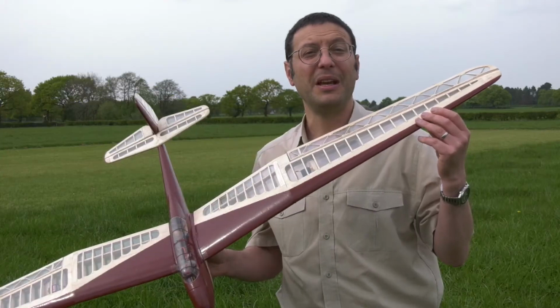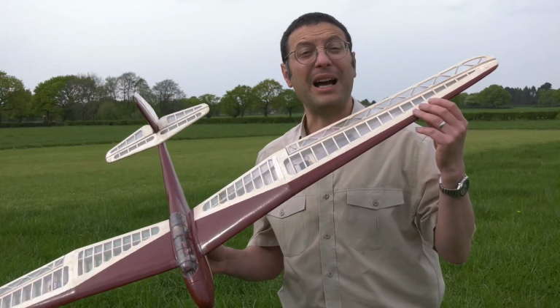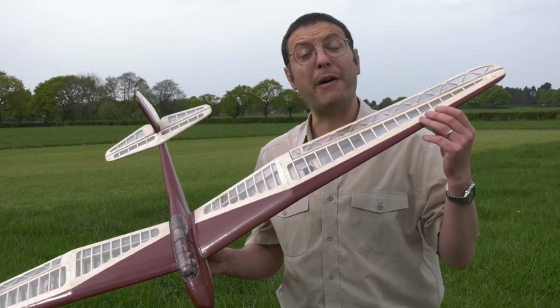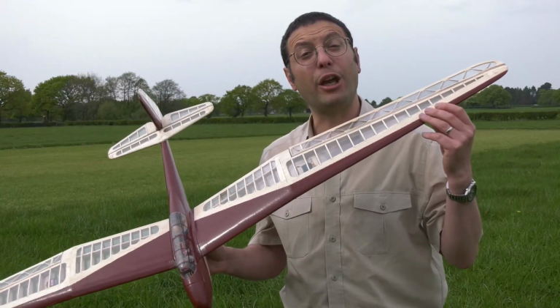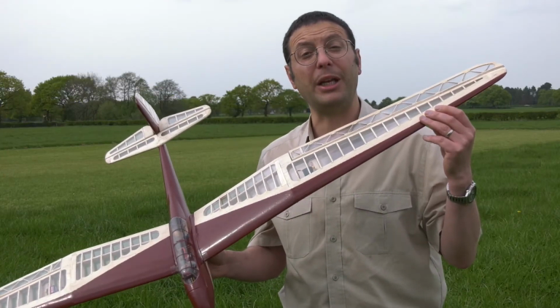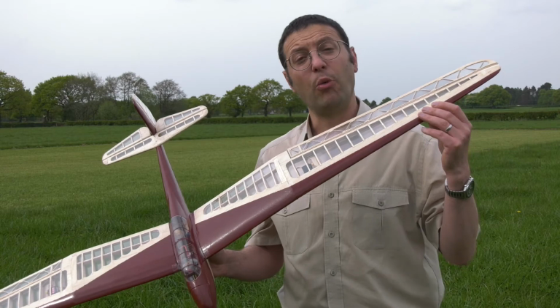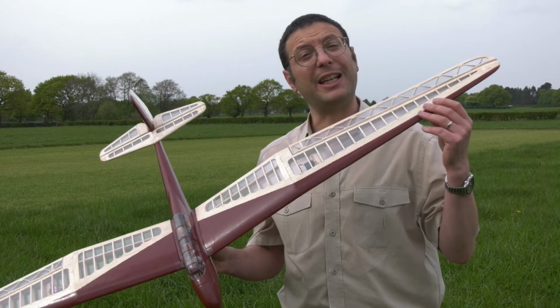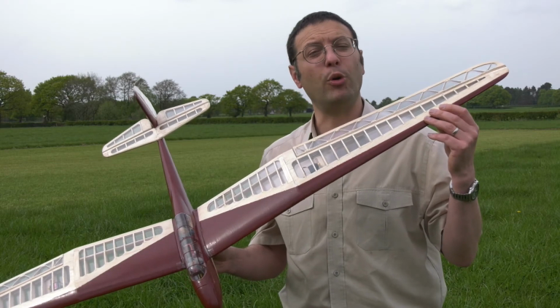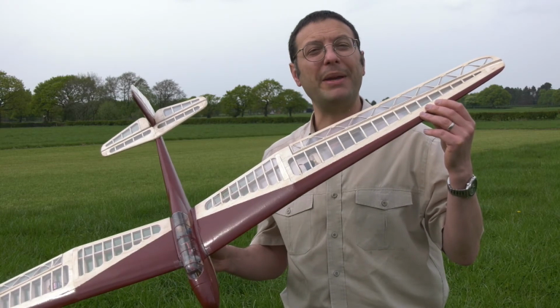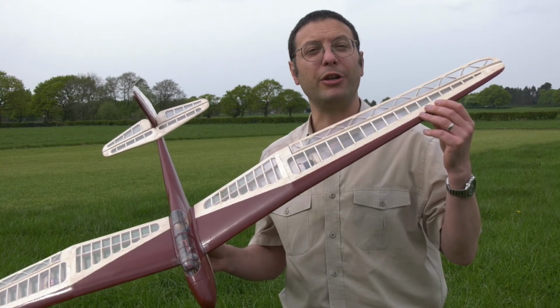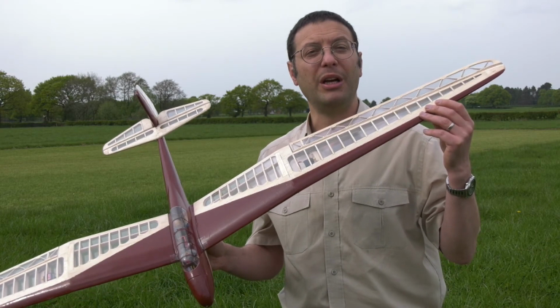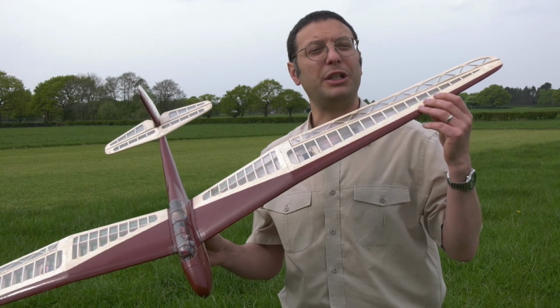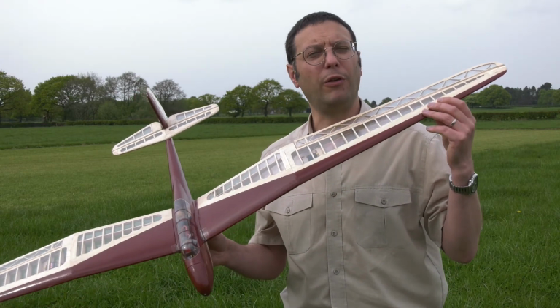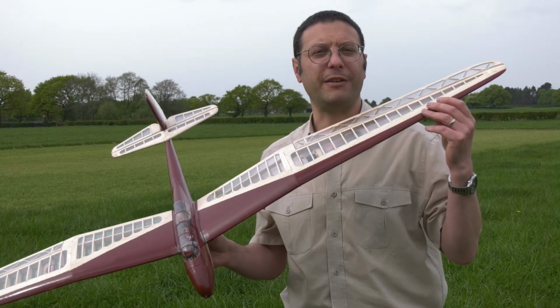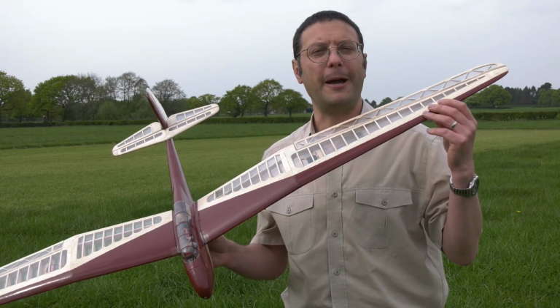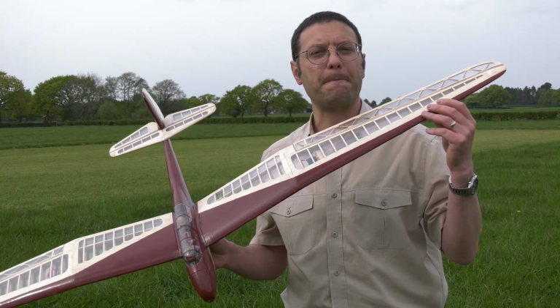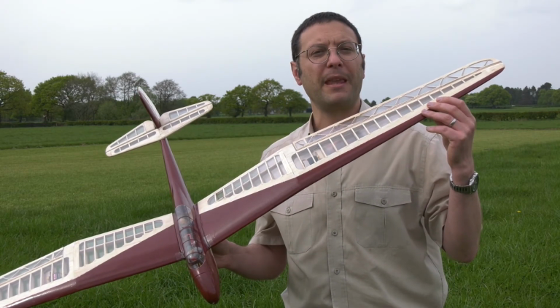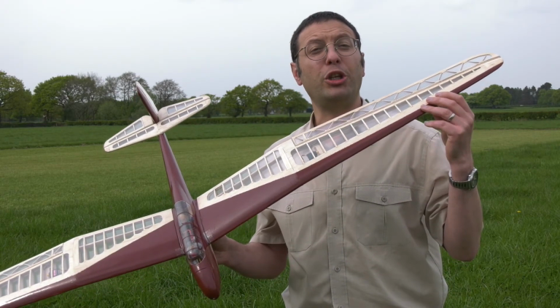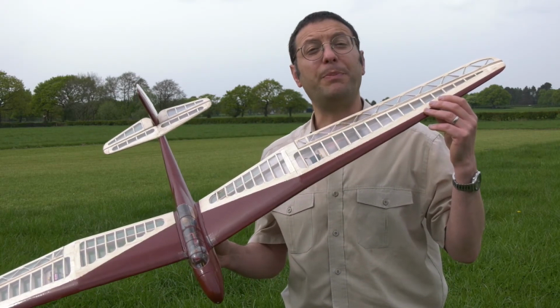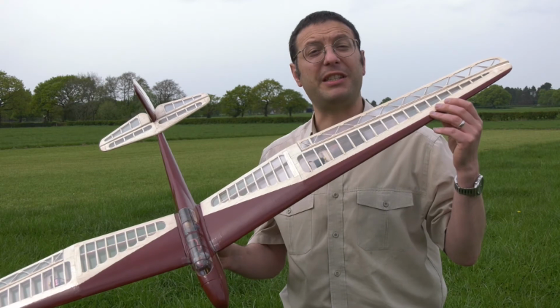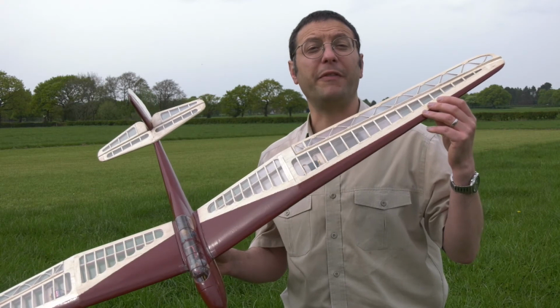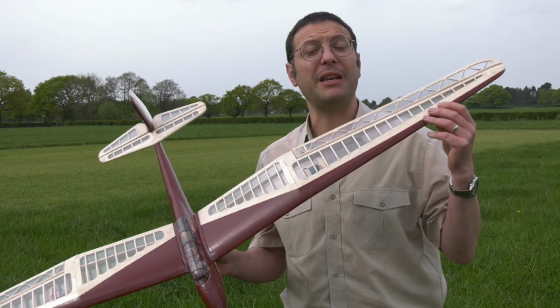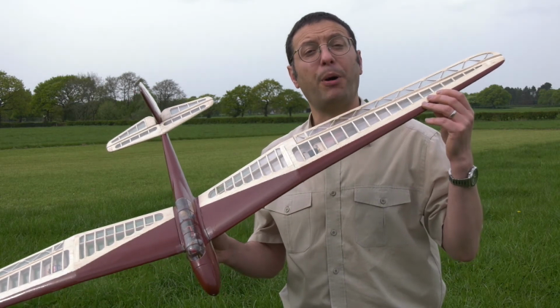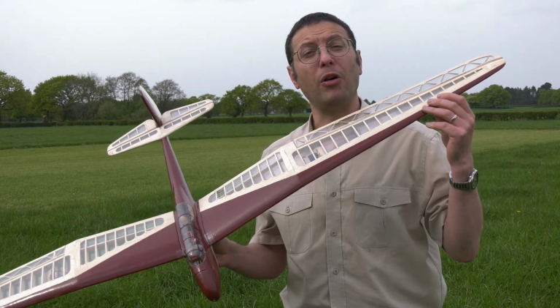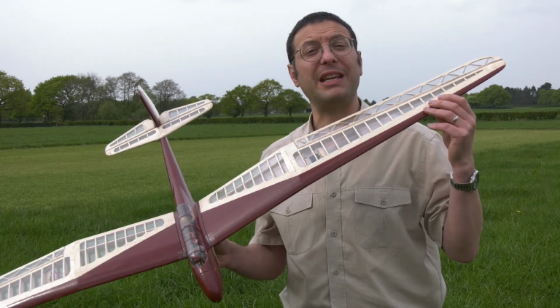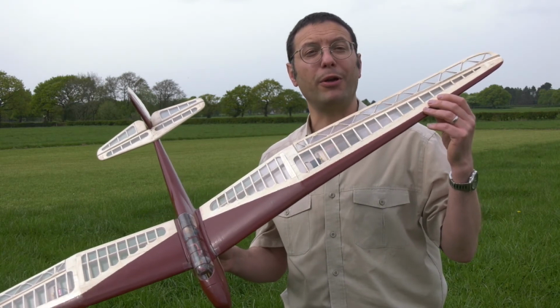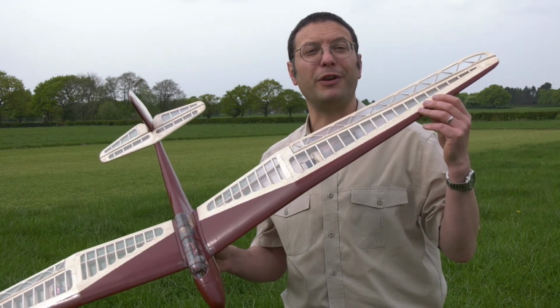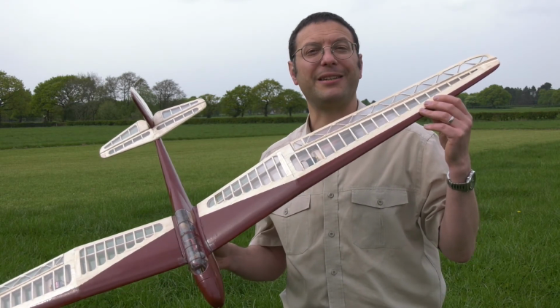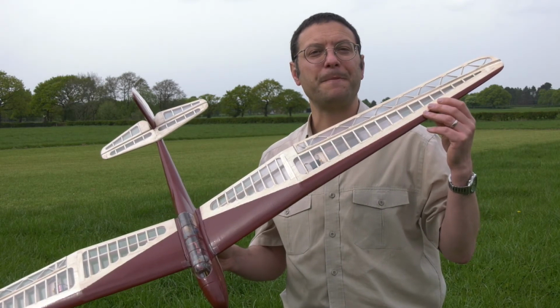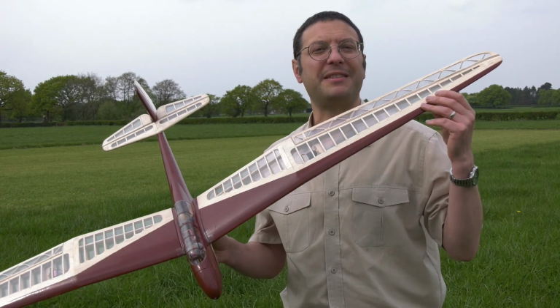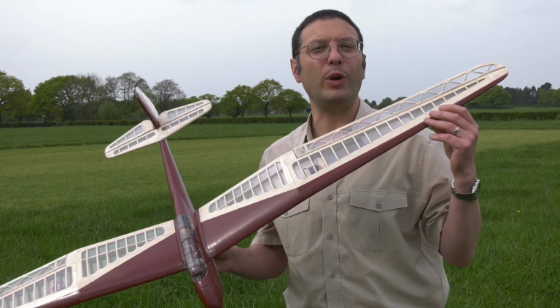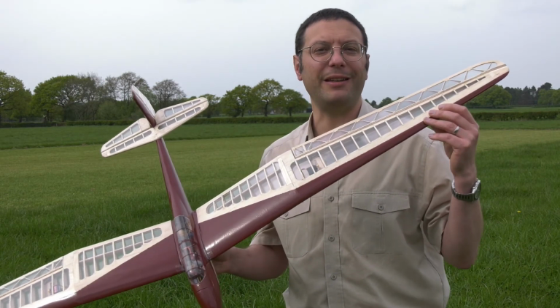So that was very encouraging. We have a little bit more trimming to do, but she's lovely to fly. Should you wish to build yourself one of these, pop along to Steve Webb Models for a kit, and tell them we sent you.